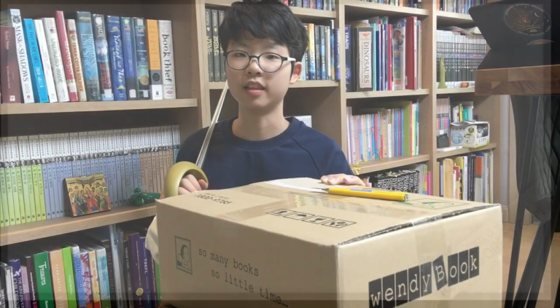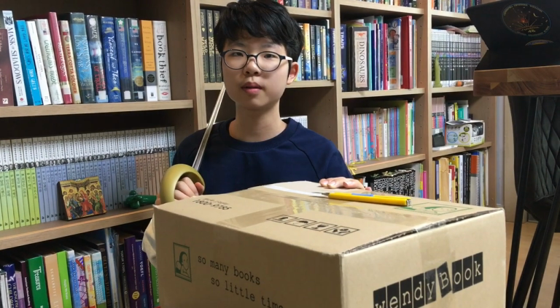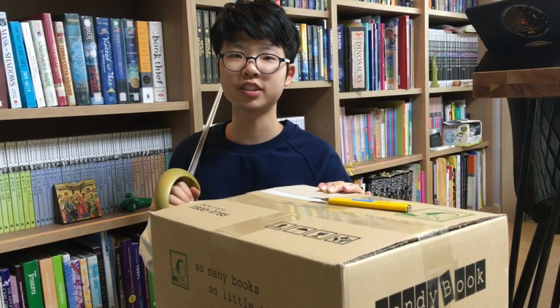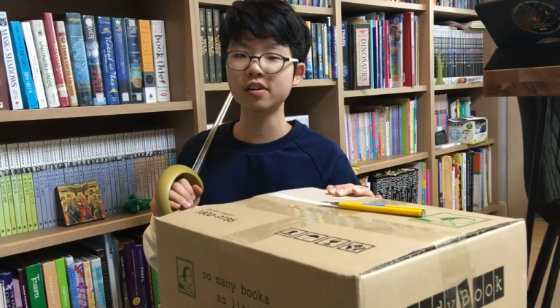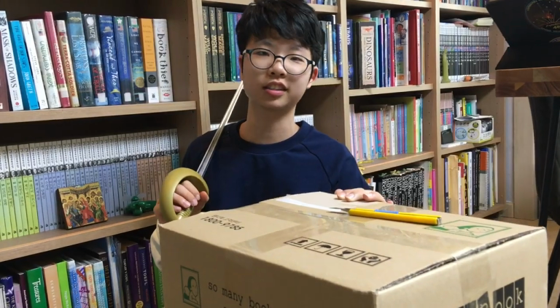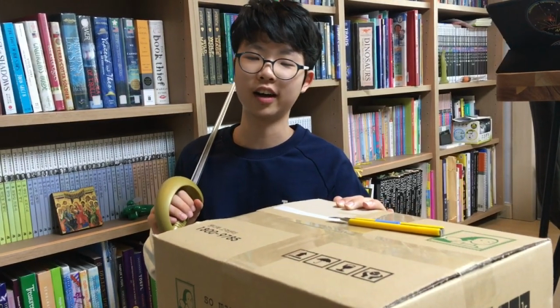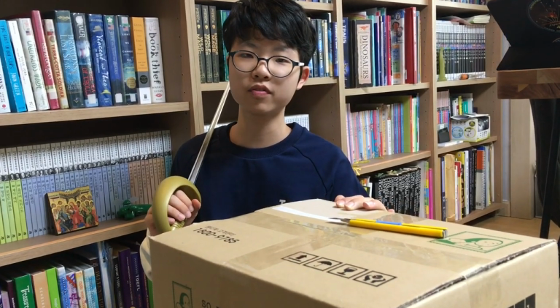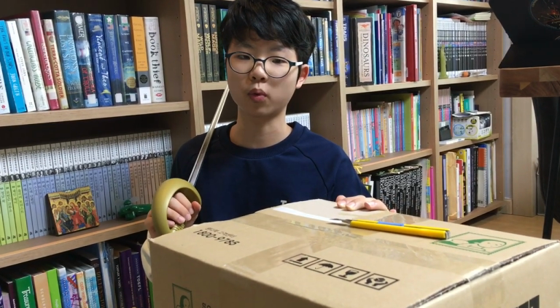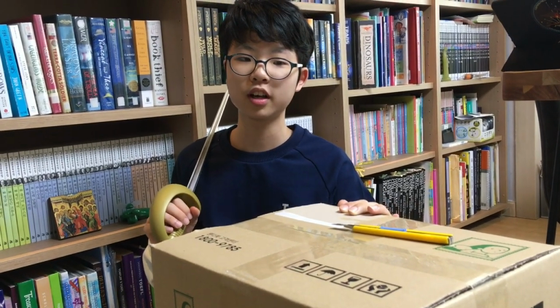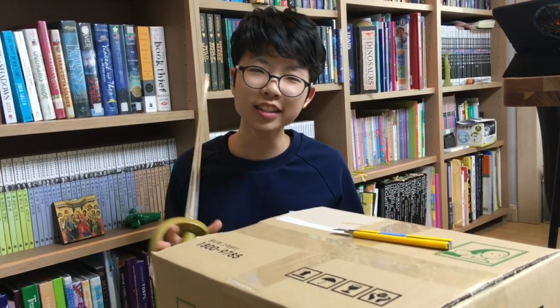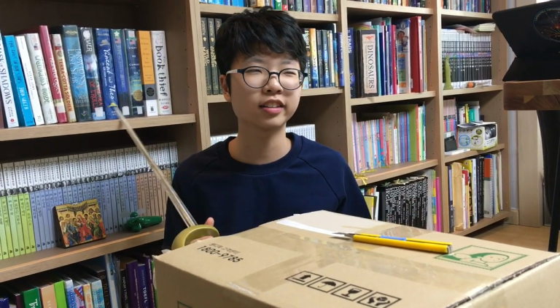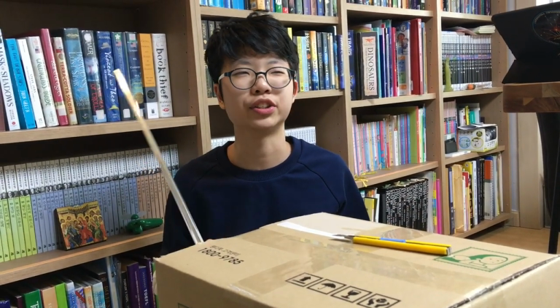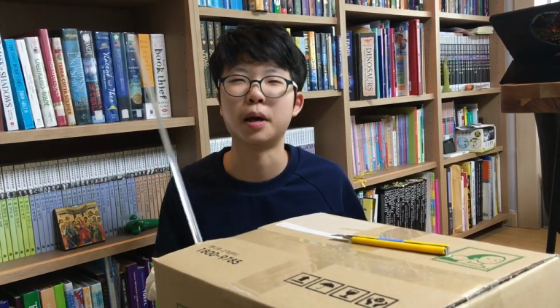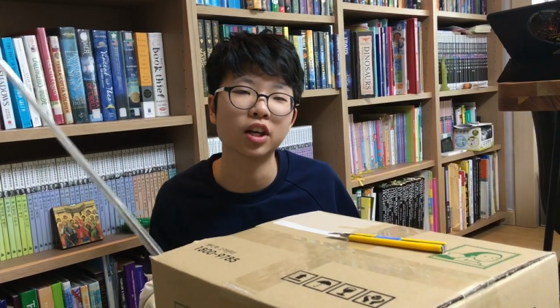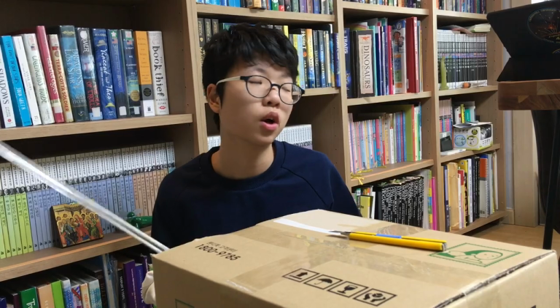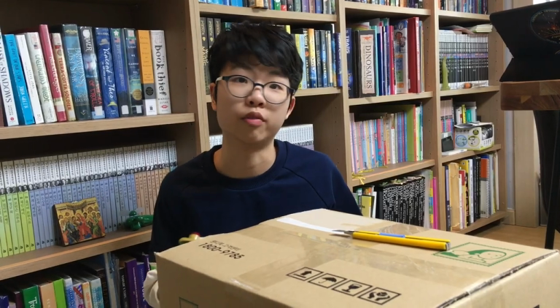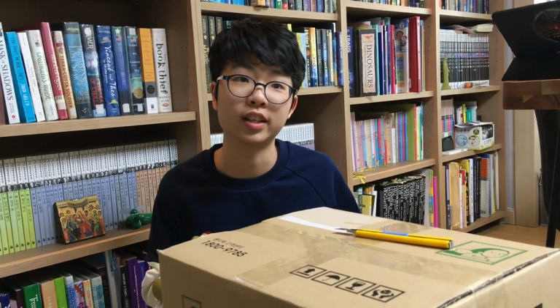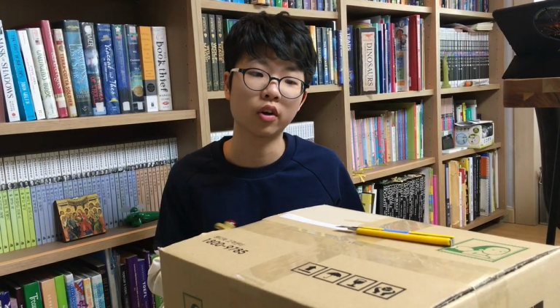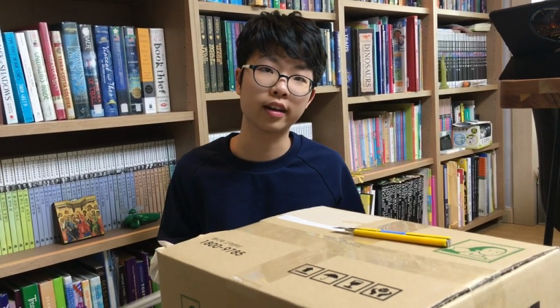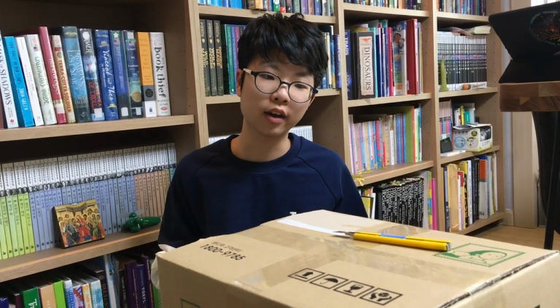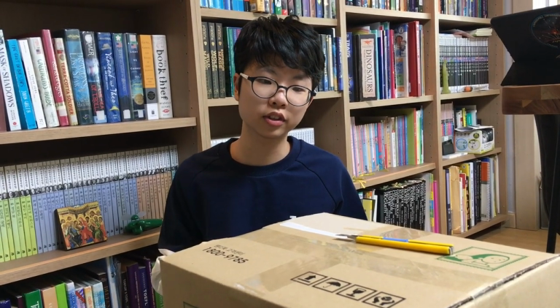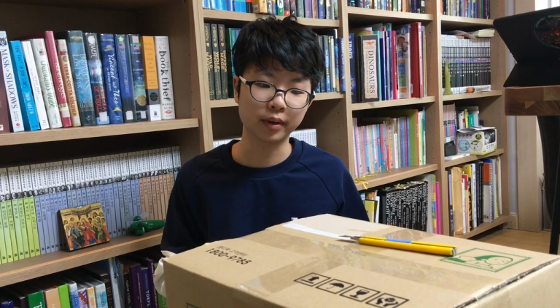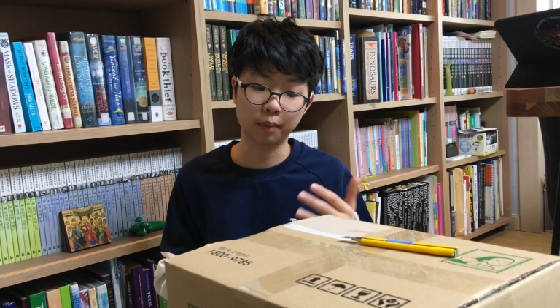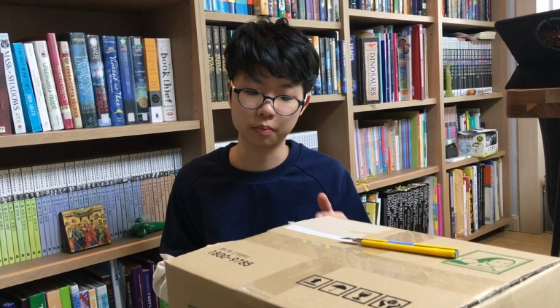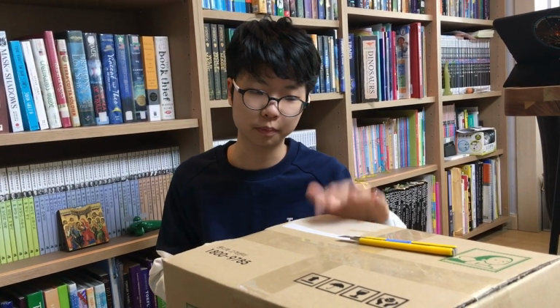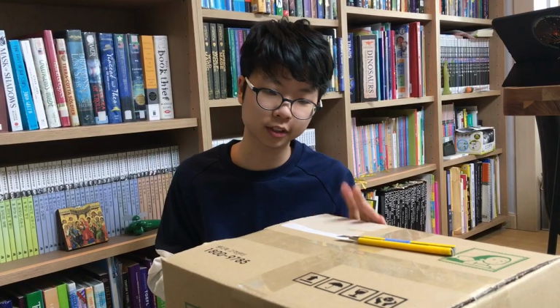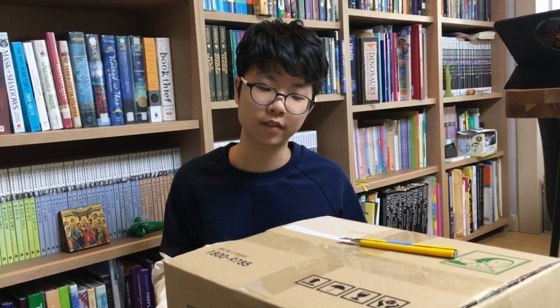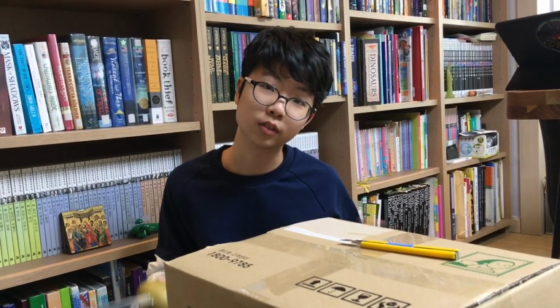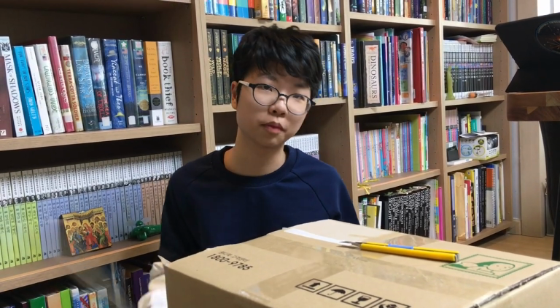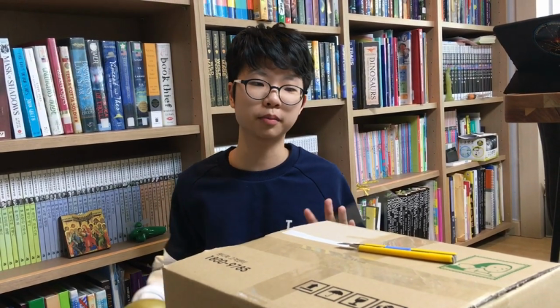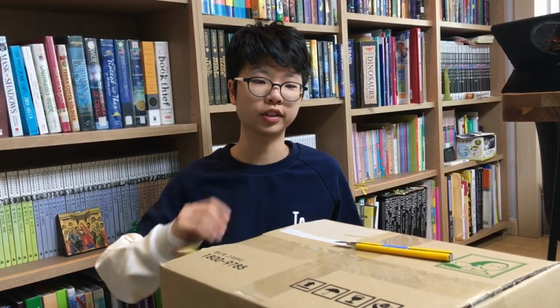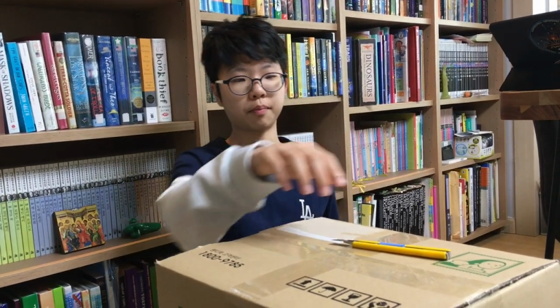Hello fellow BookQuesters! It is I, Aaron the BookQuester. Today is not an official episode, or review as I call it, and I don't really want to do that, but I bought a new bunch of books and I'm just ready to unbox them — my first ever unboxing.